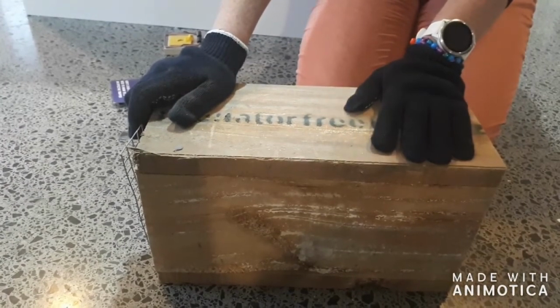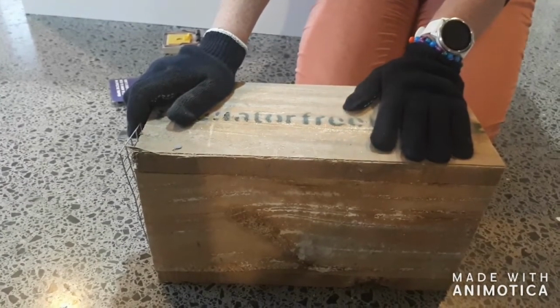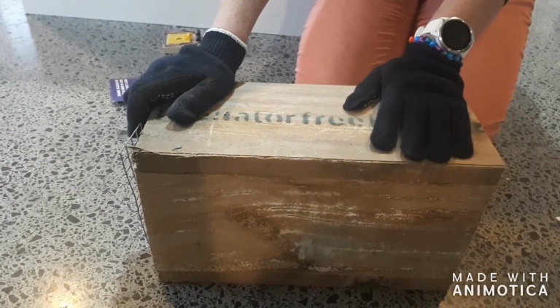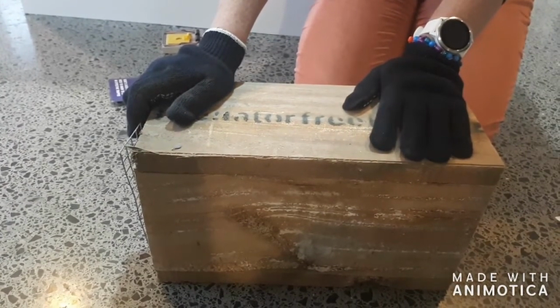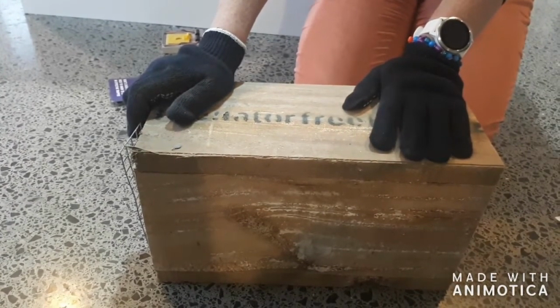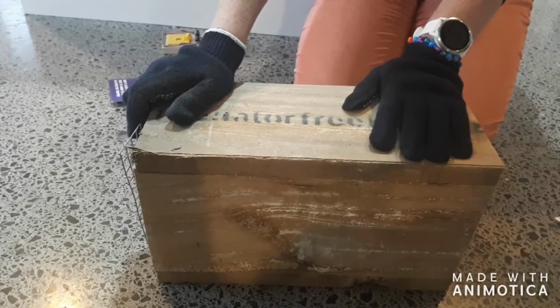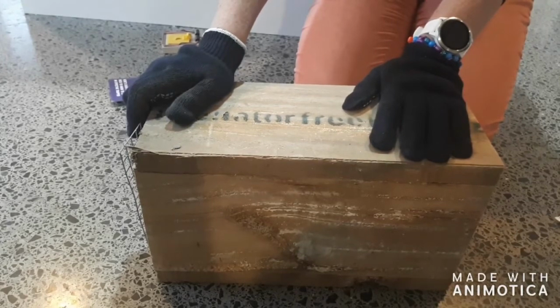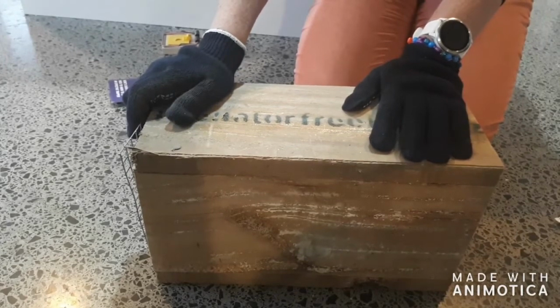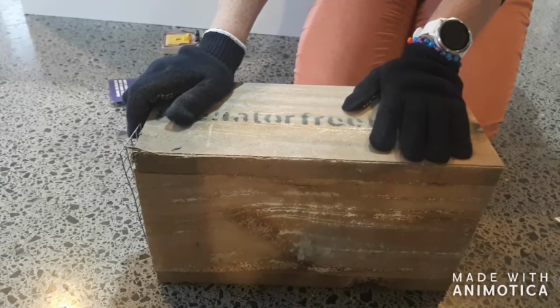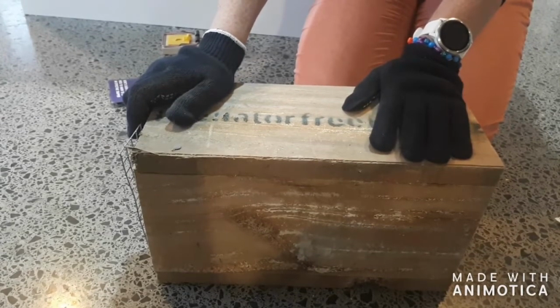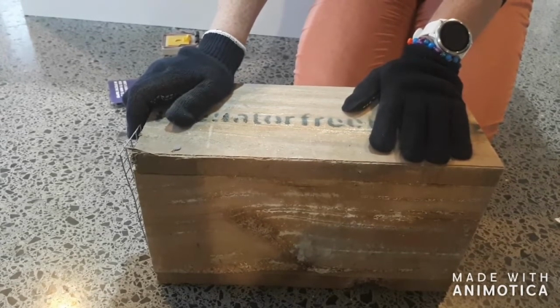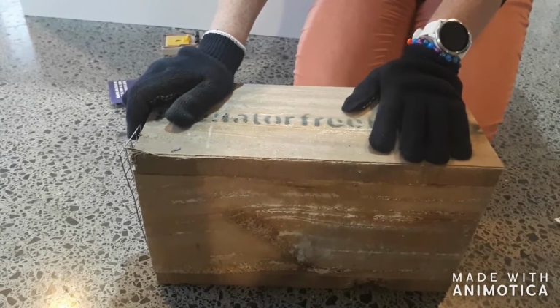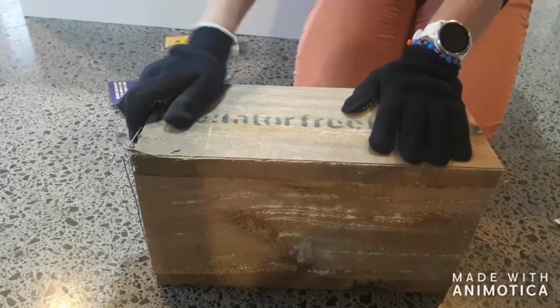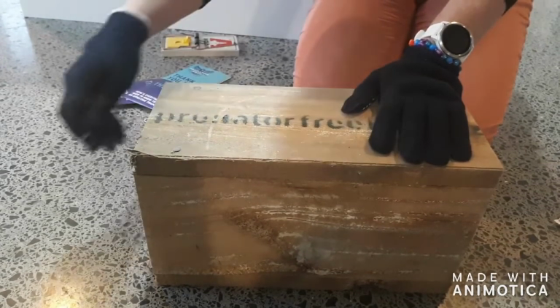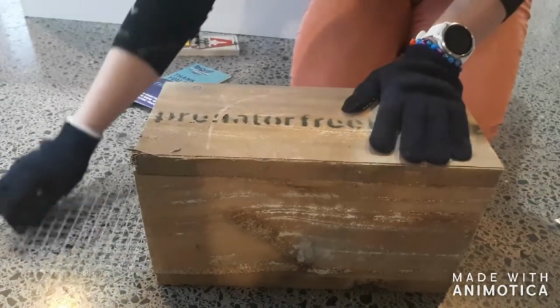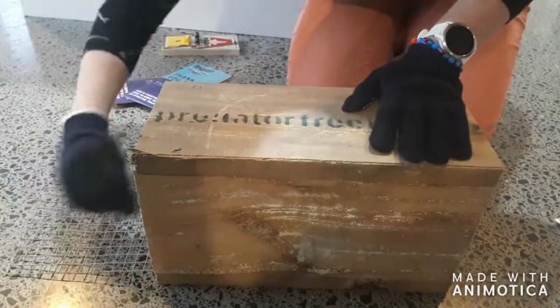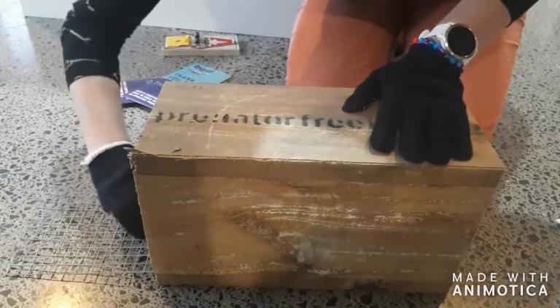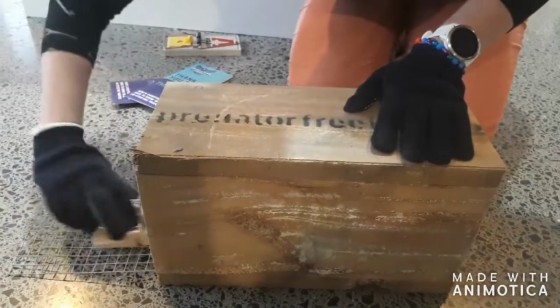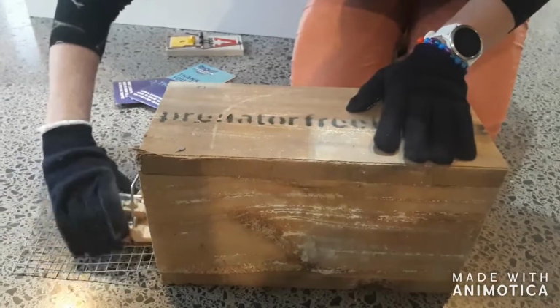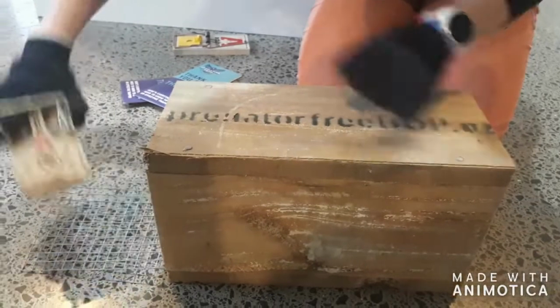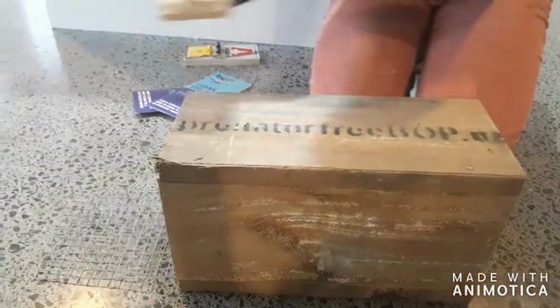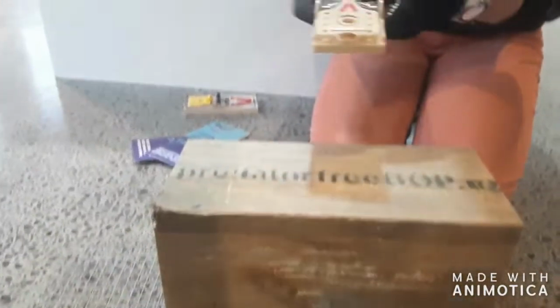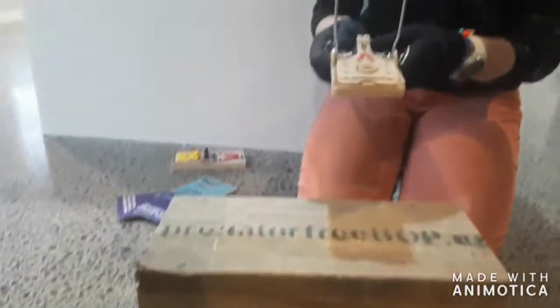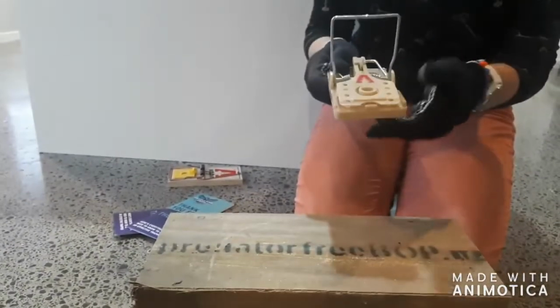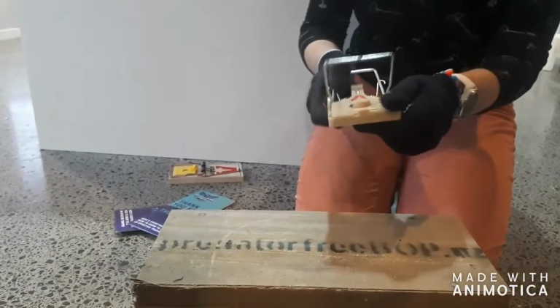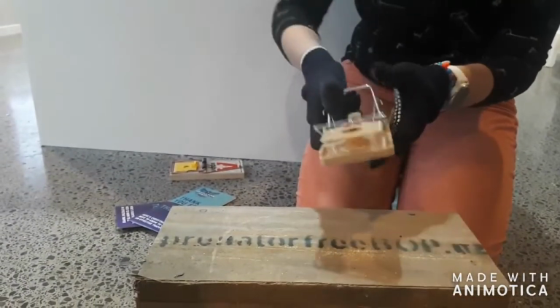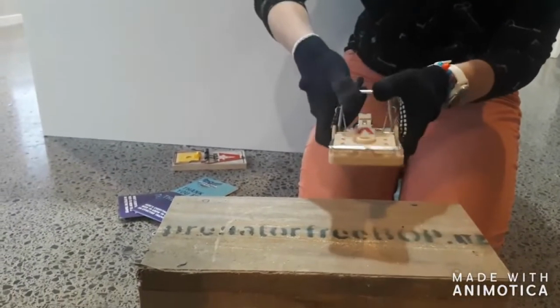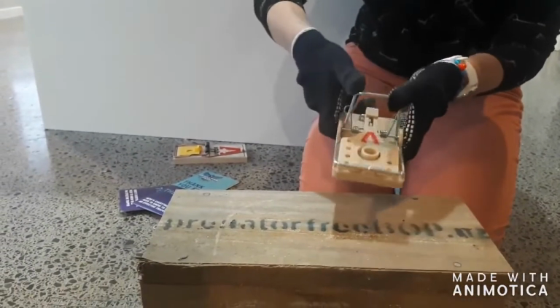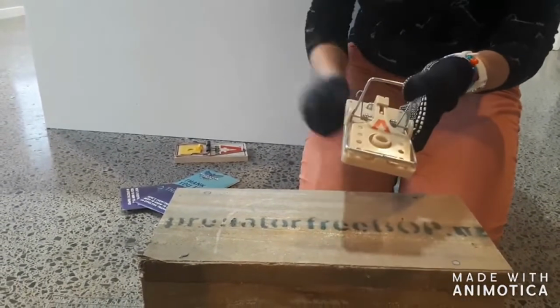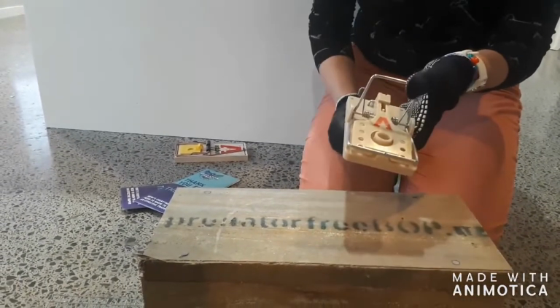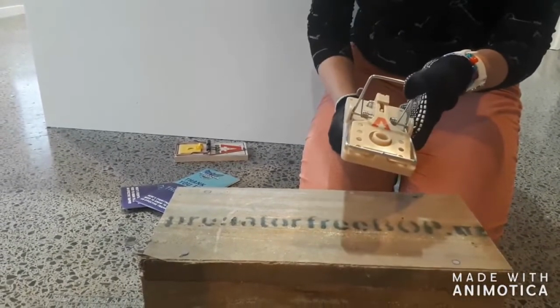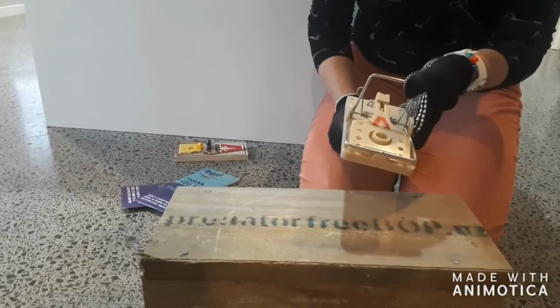If all of your bait is gone, you may have some insects eating it, so just rebait it — remembering to always set it off before you rebait. Thanks.